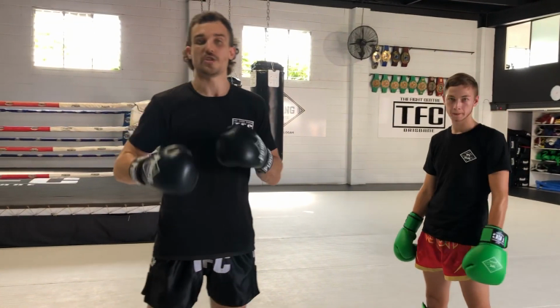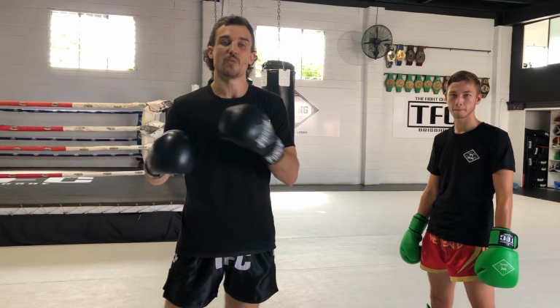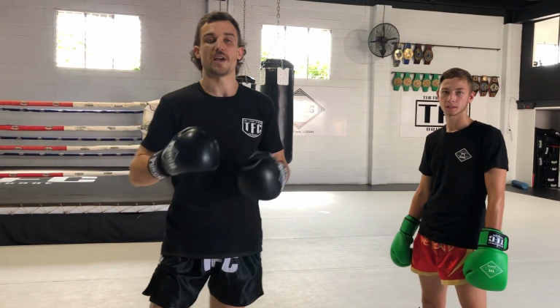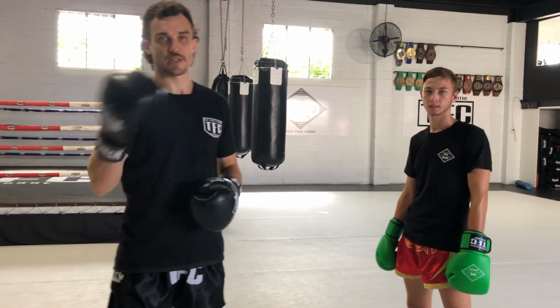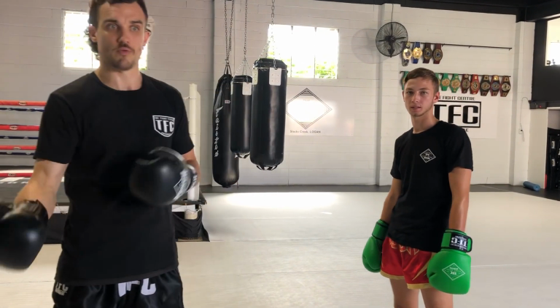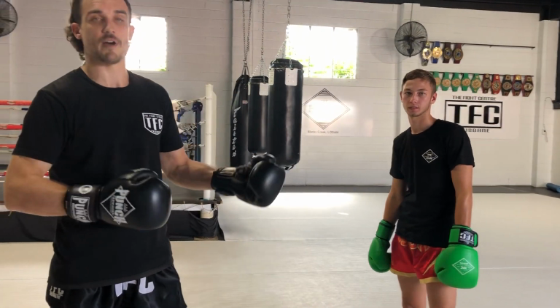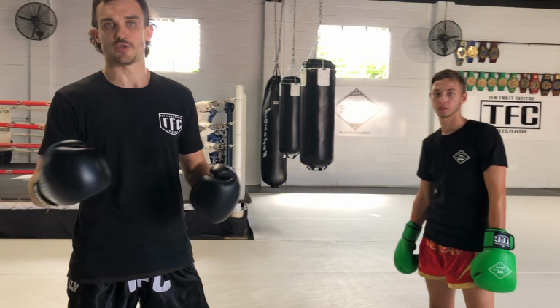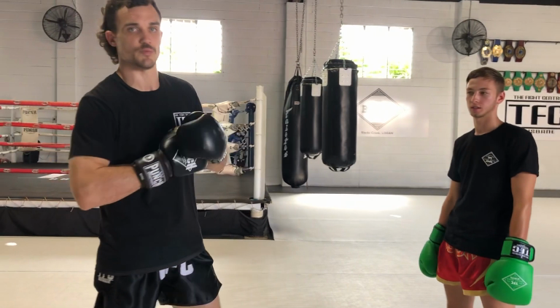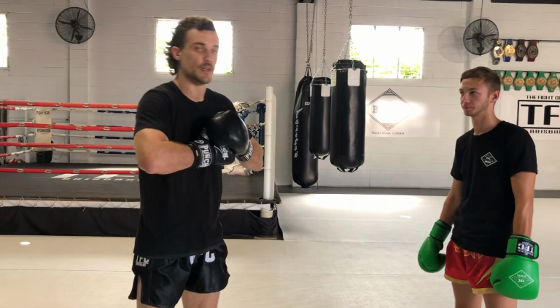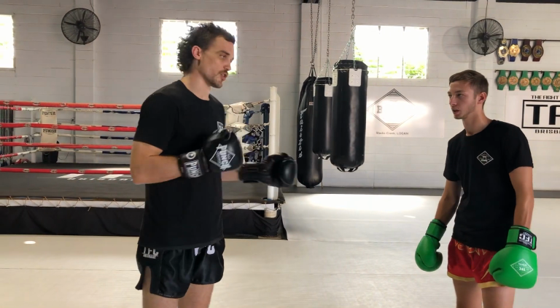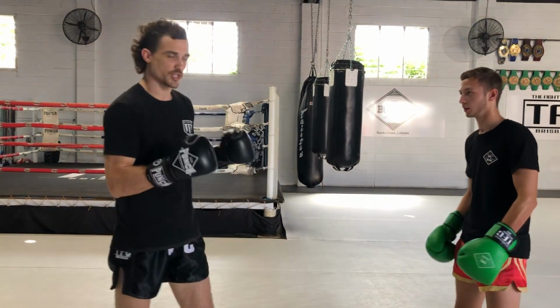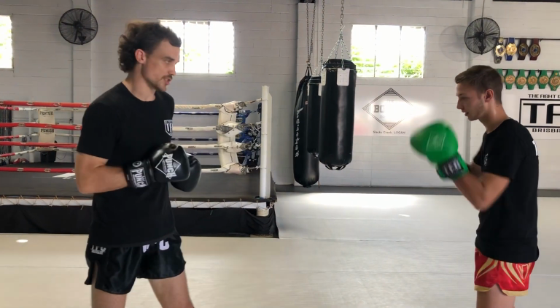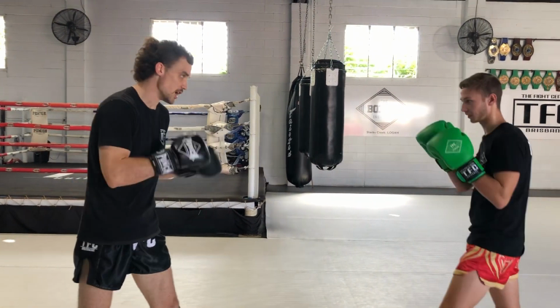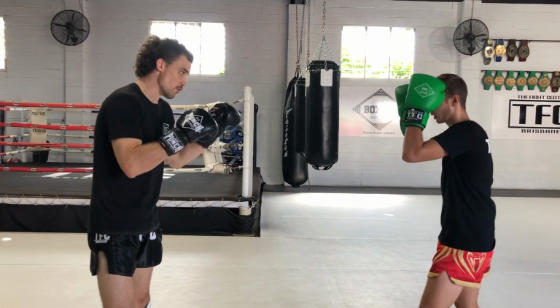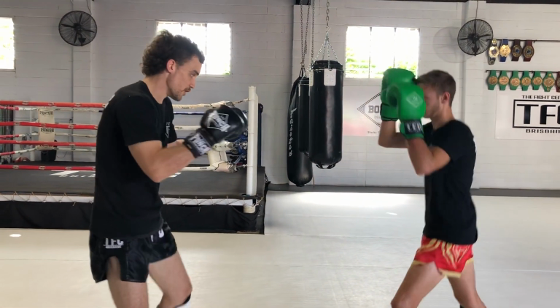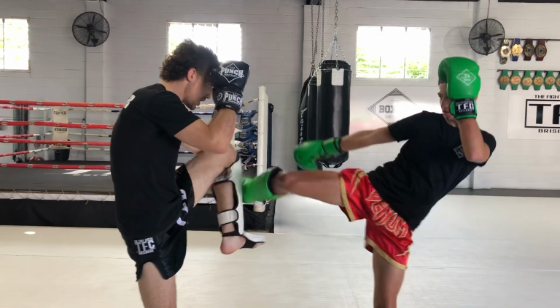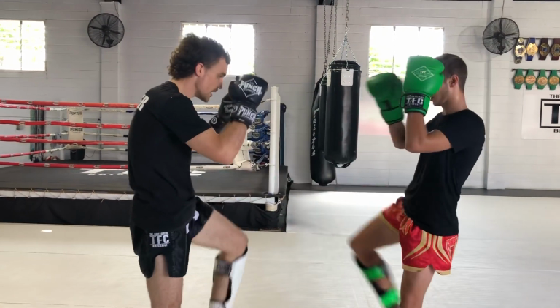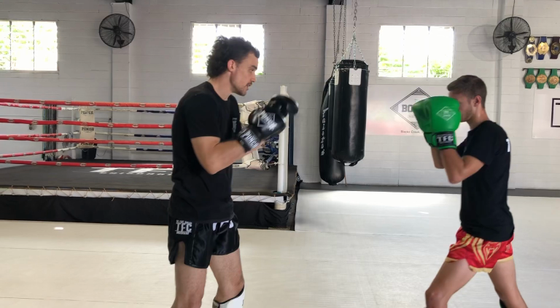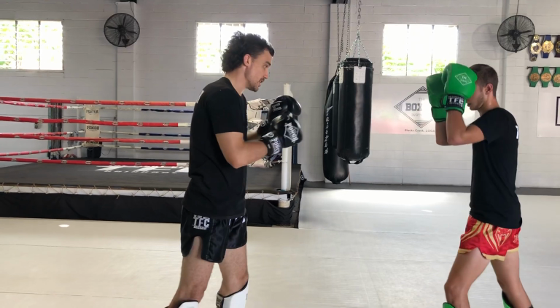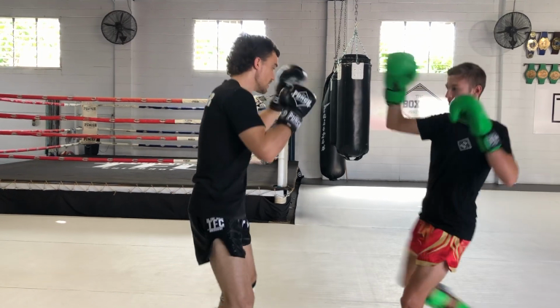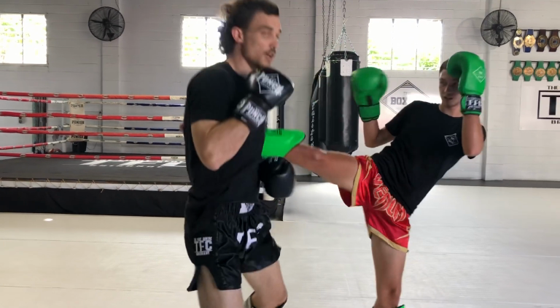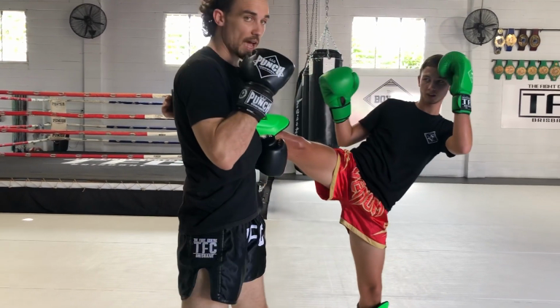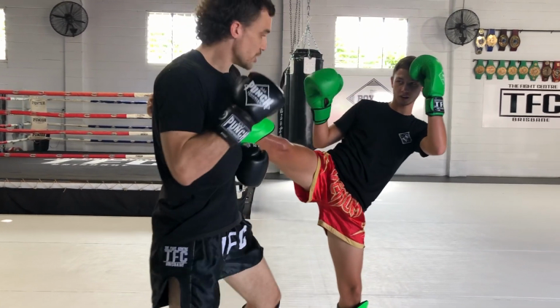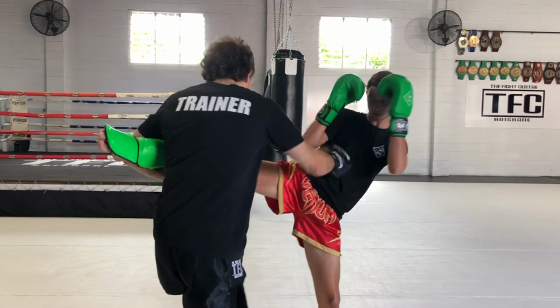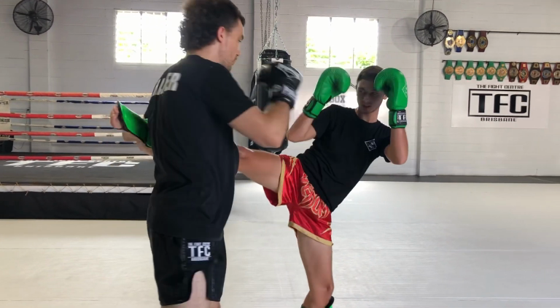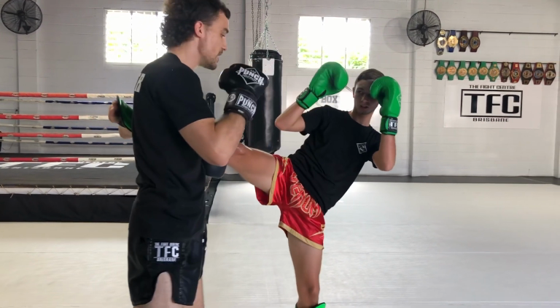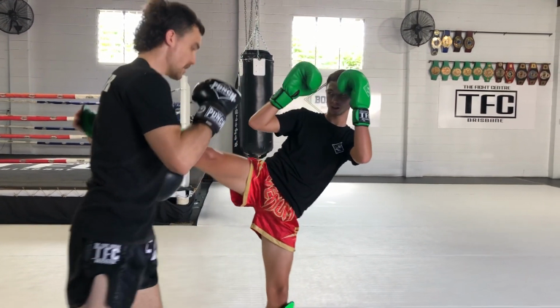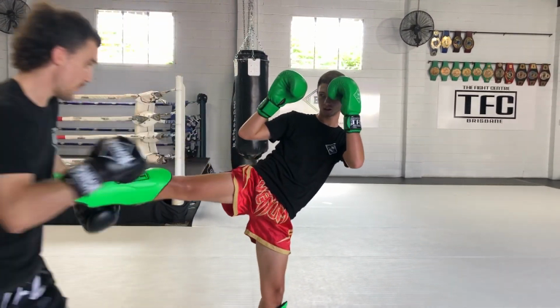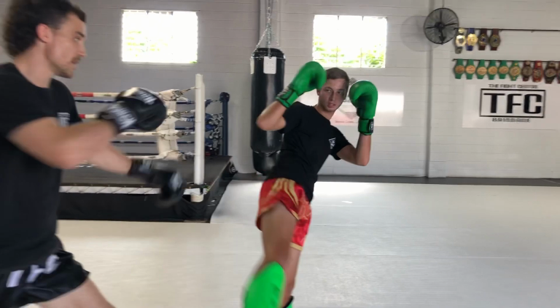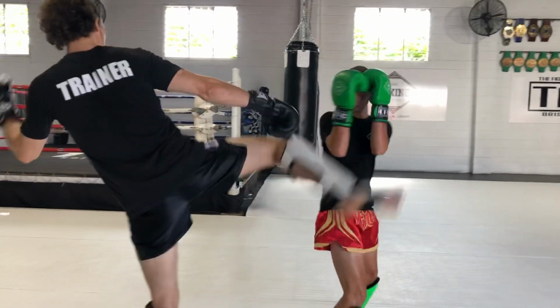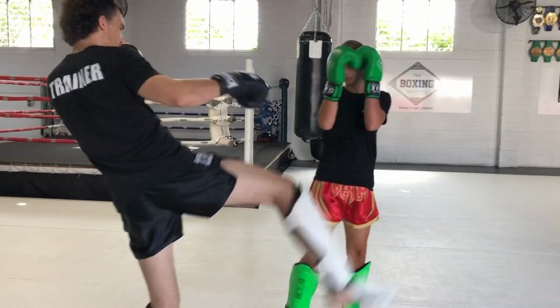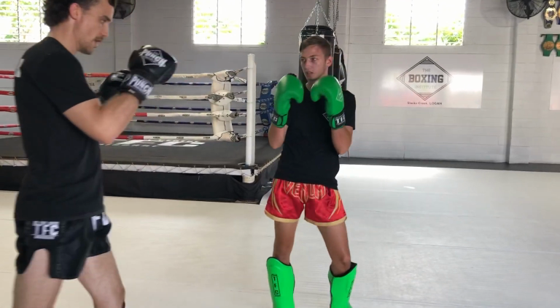And this you can do in one combination and practice all the above plus the transitions between. So the combination, nice and slow, will be: first one, check, throws it again, catch, cross to the body, step back, return the kick of my own.